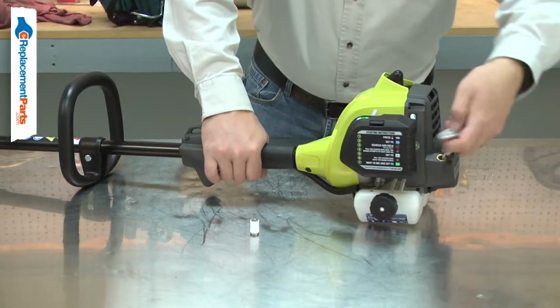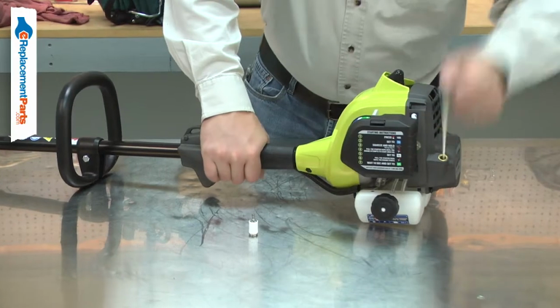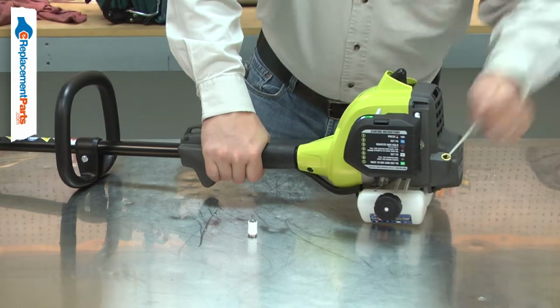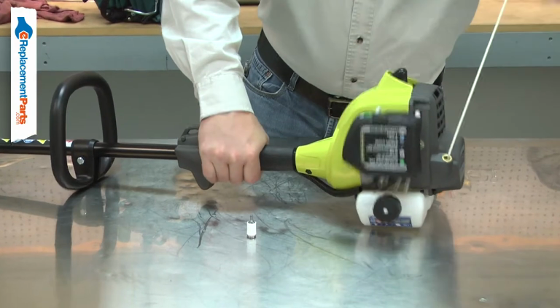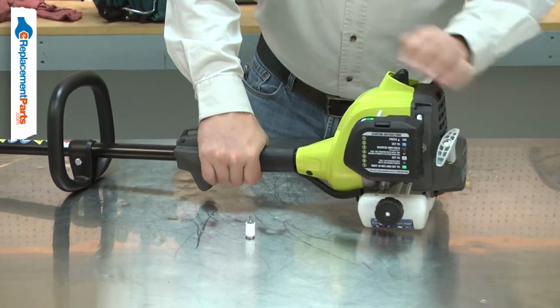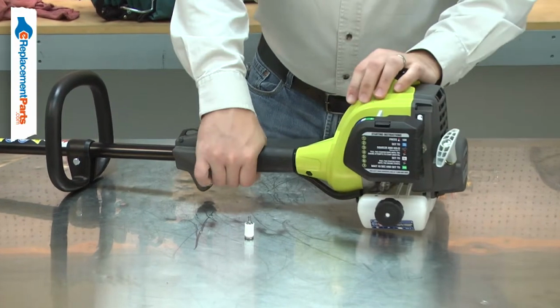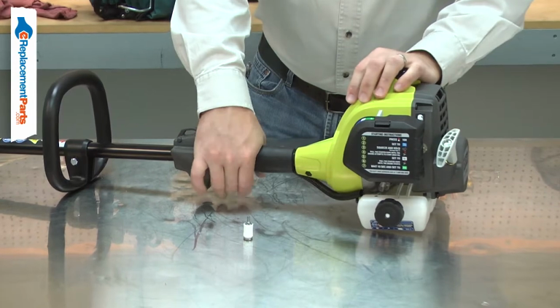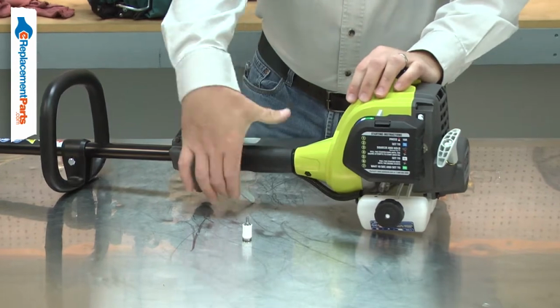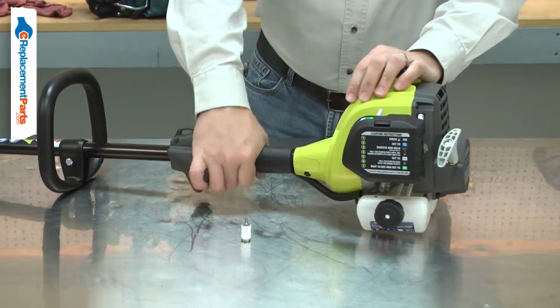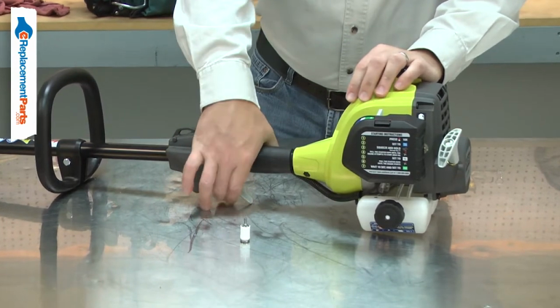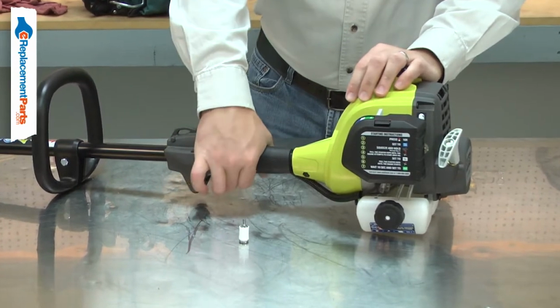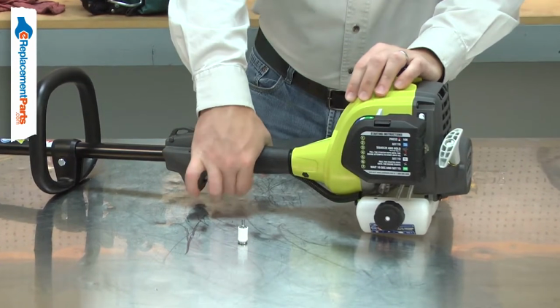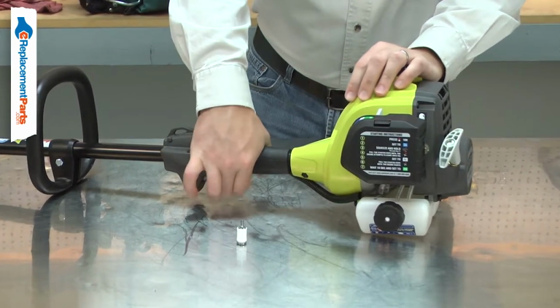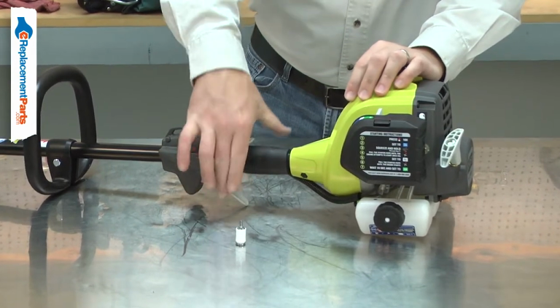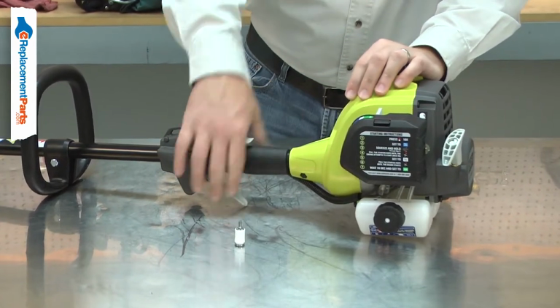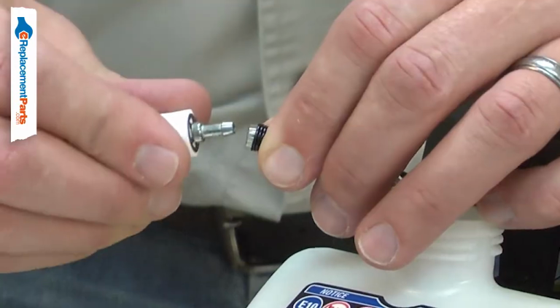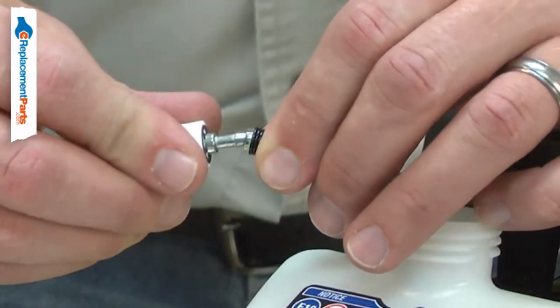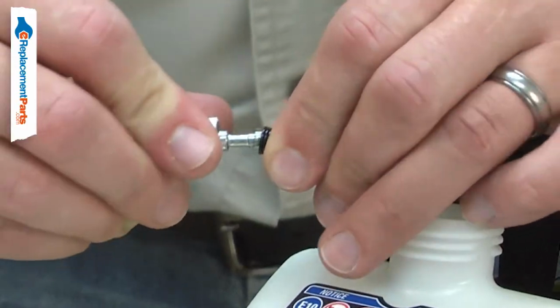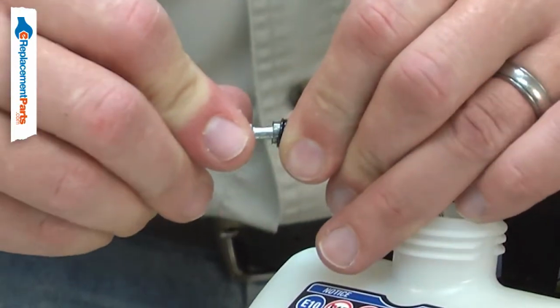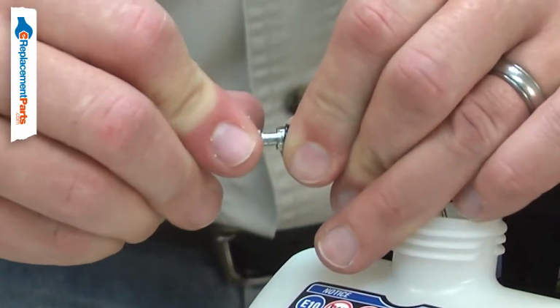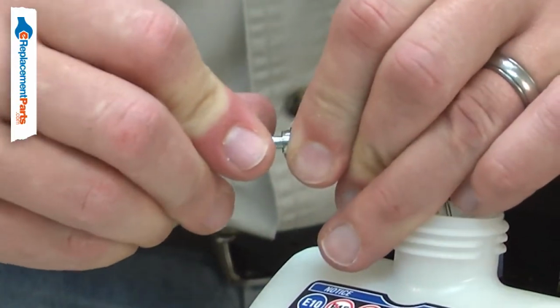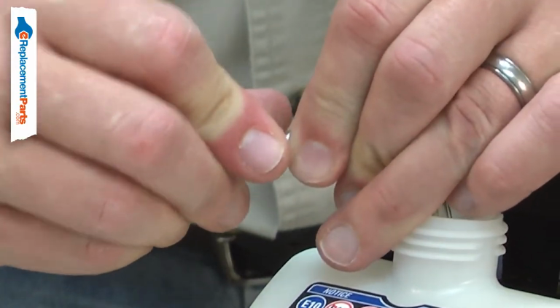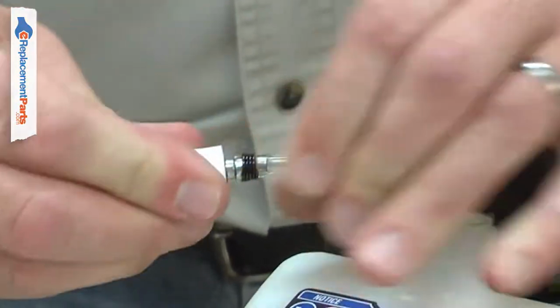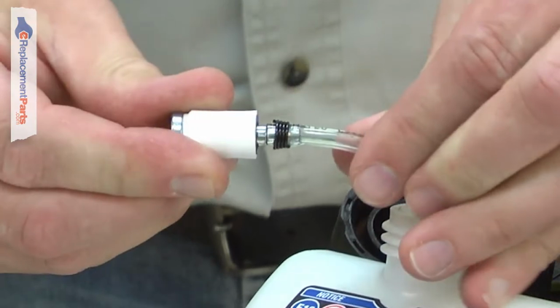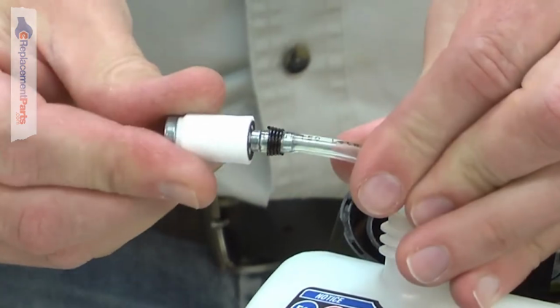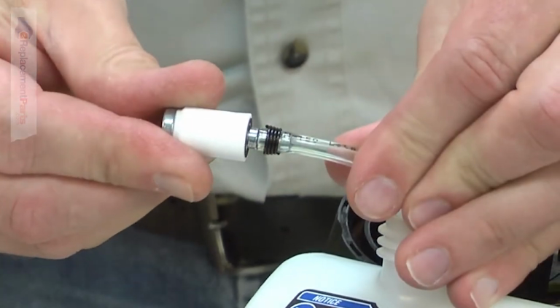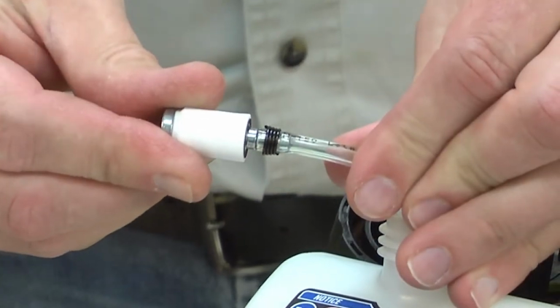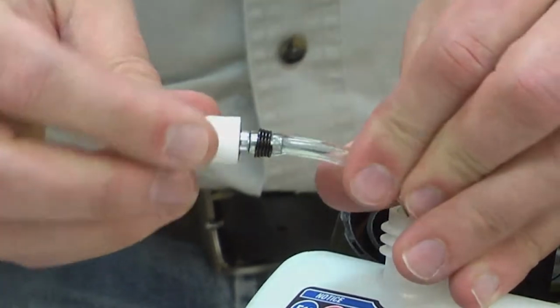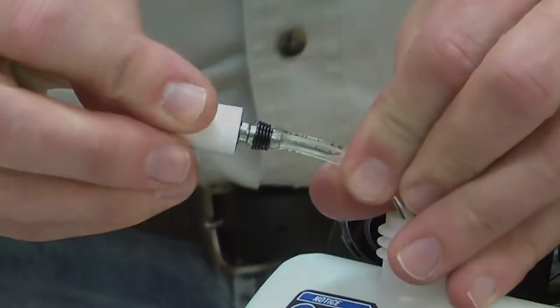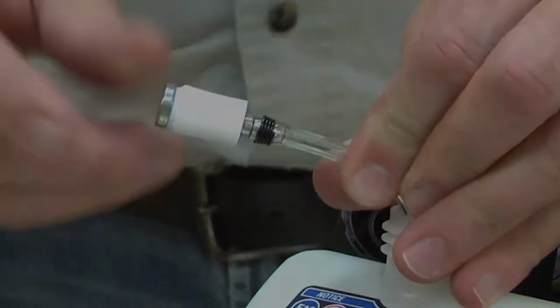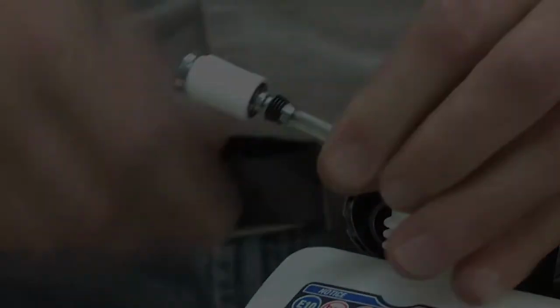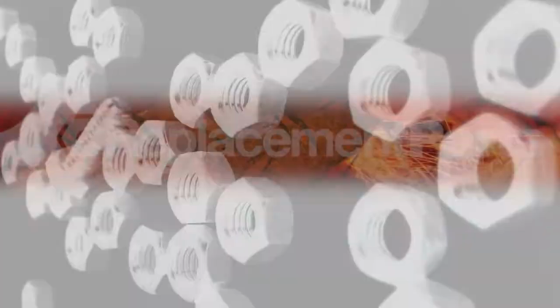This can result in an engine that is hard to start, starts and dies, or won't start at all. Replacing the fuel filter is a repair that you can do yourself and I'm going to show you how.